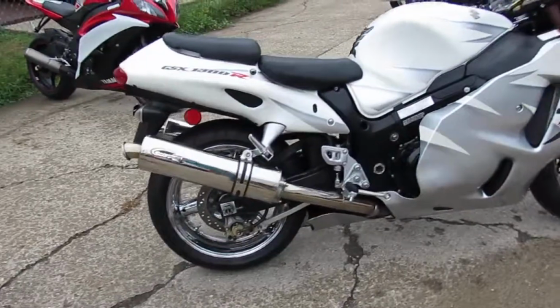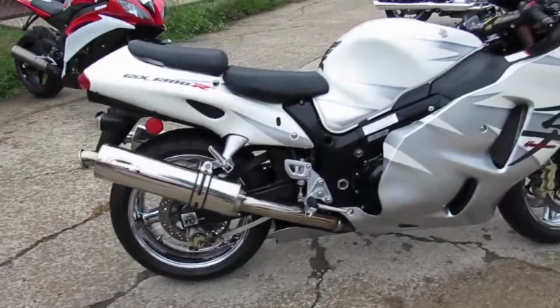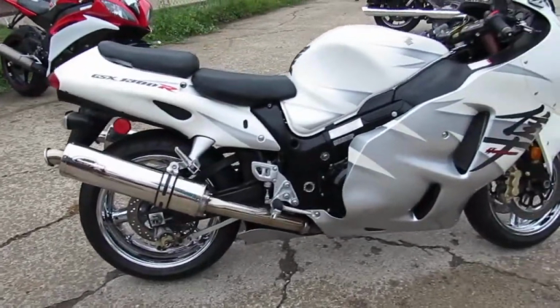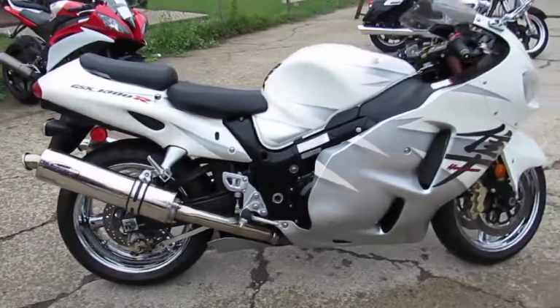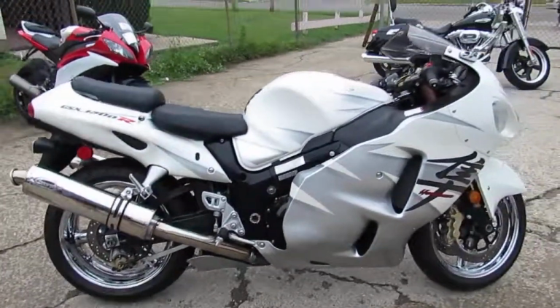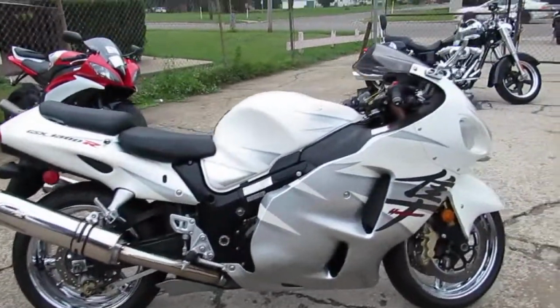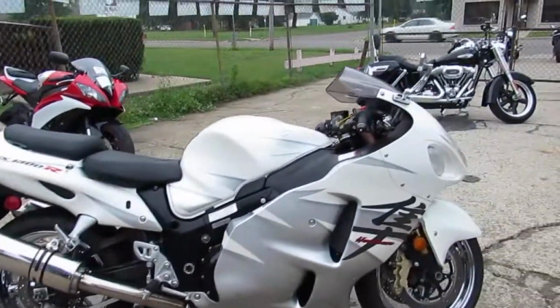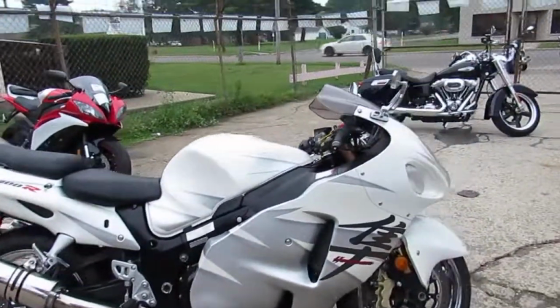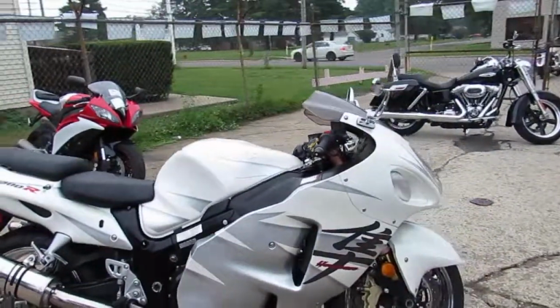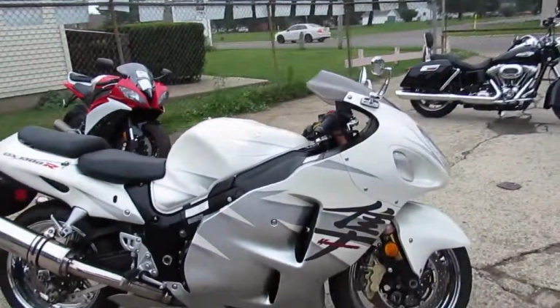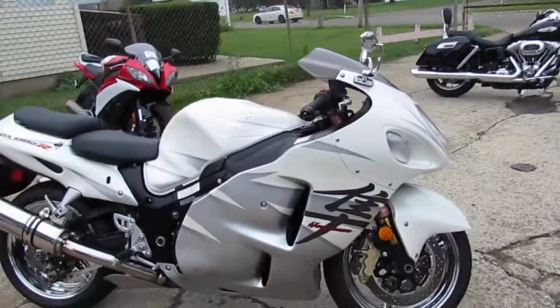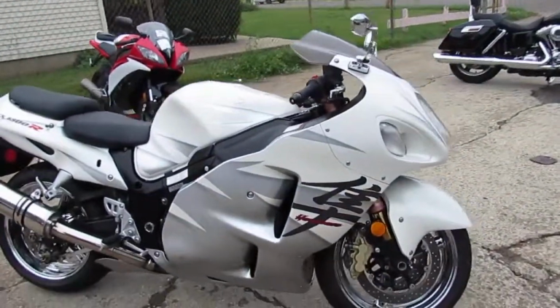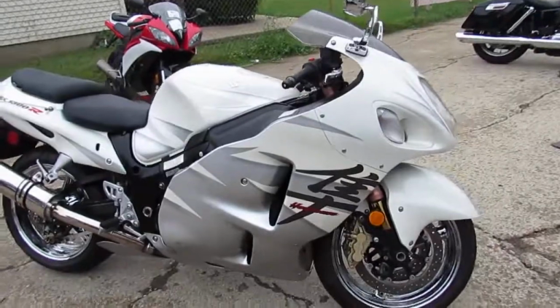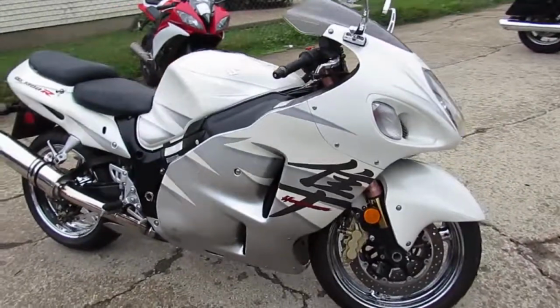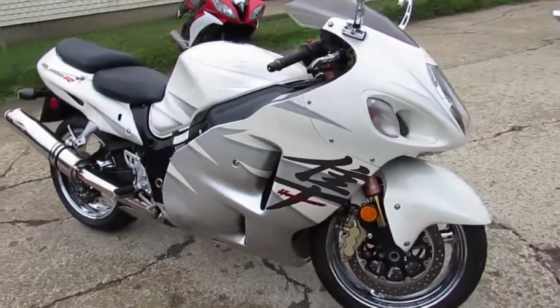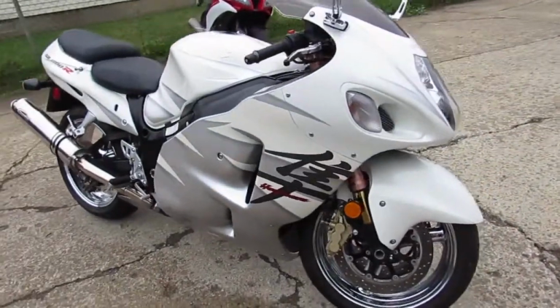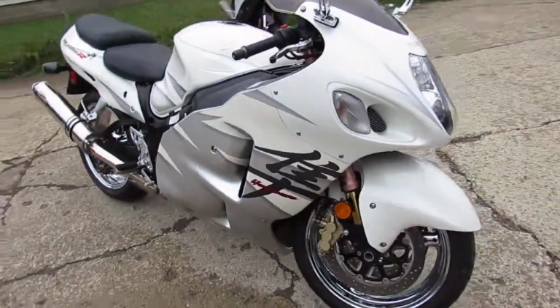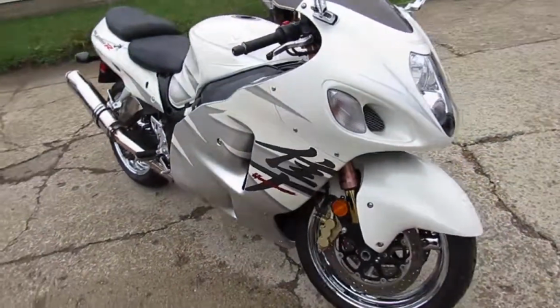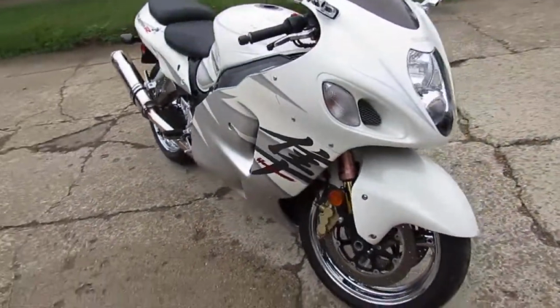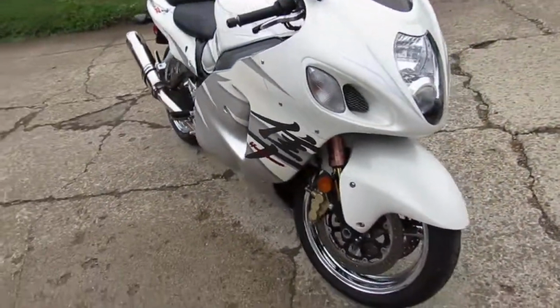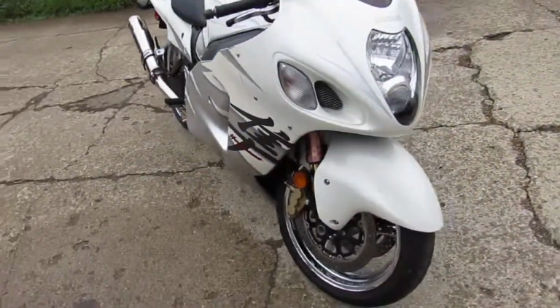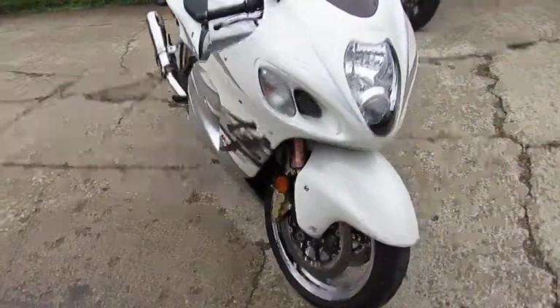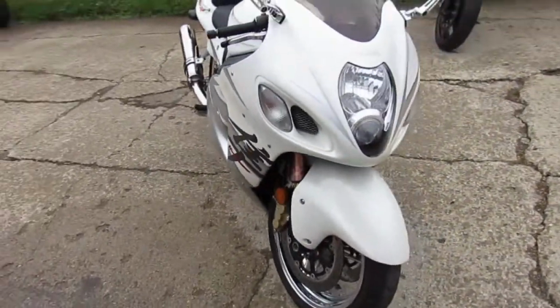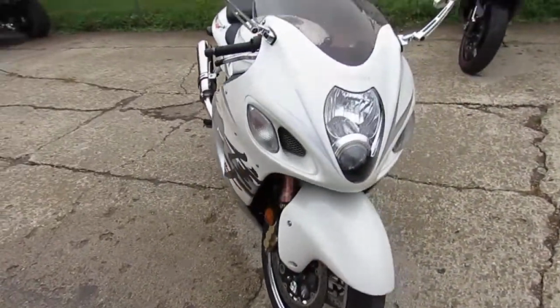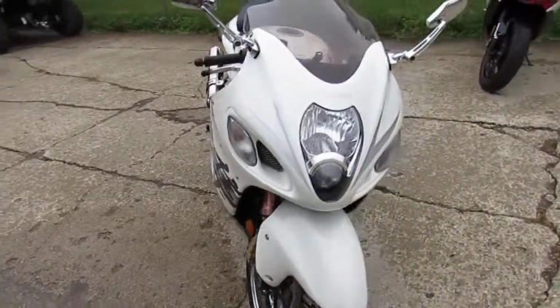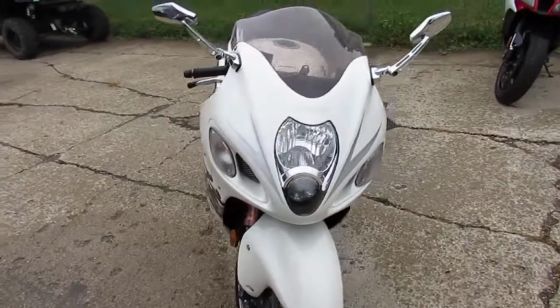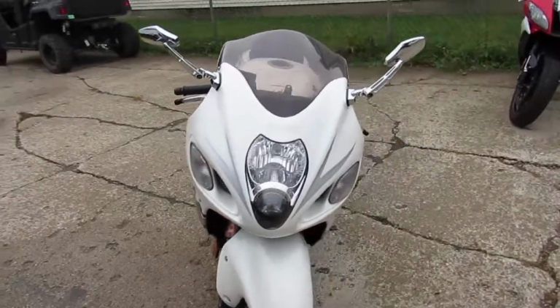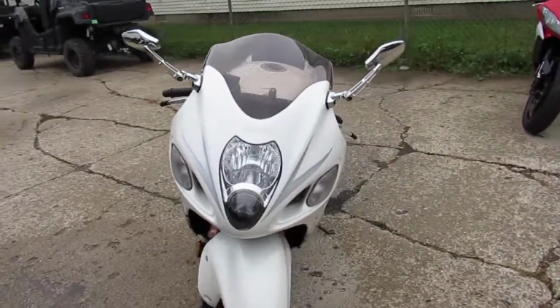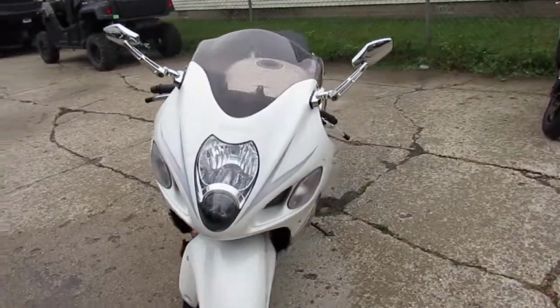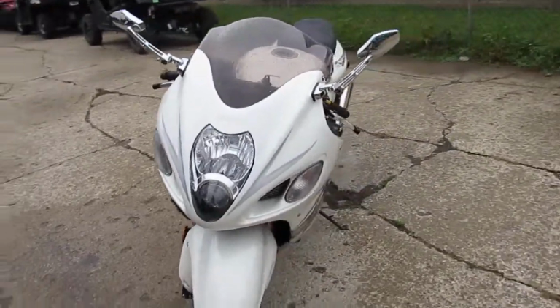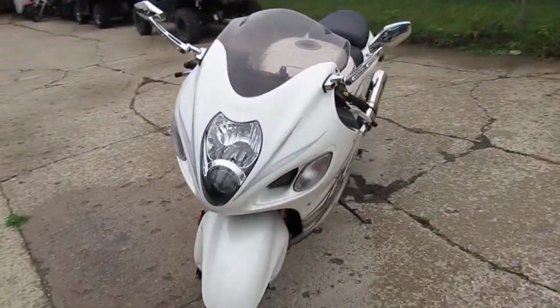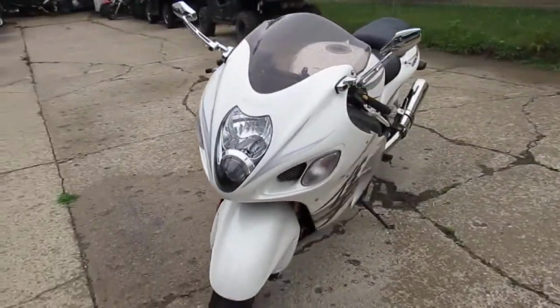2006 Suzuki GSX 1300 Busa. Tear up the streets on this super clean Gixxer 1300. It's loaded up with the dual scorpion exhaust and chrome wheels, all for only $69.99.